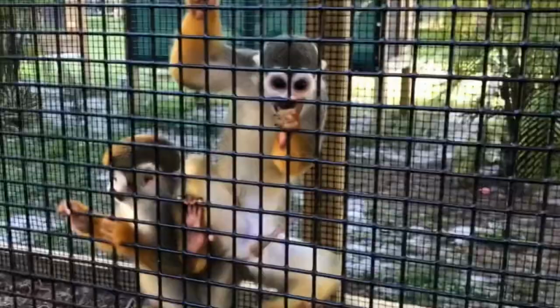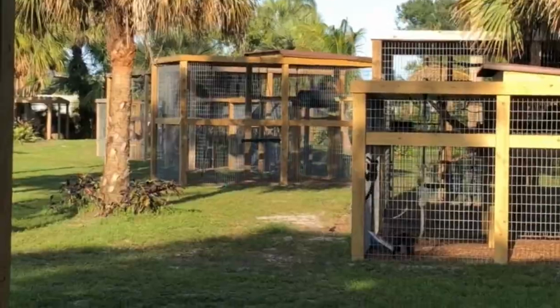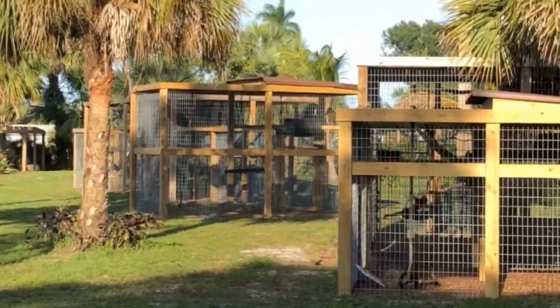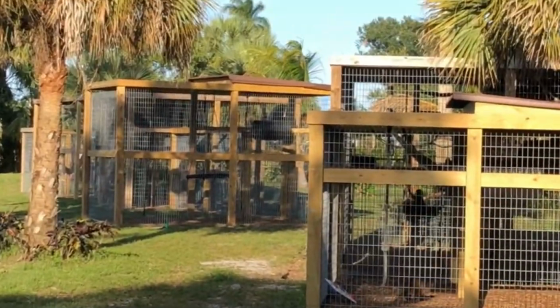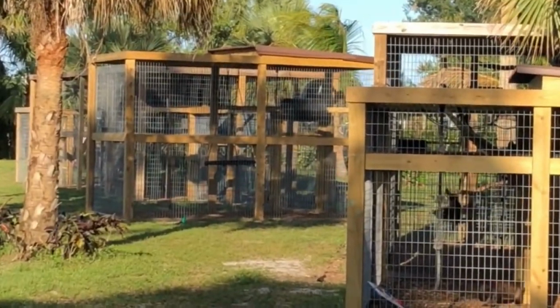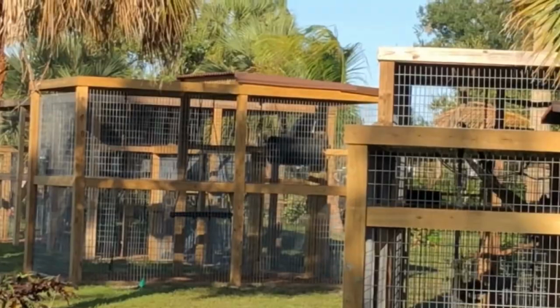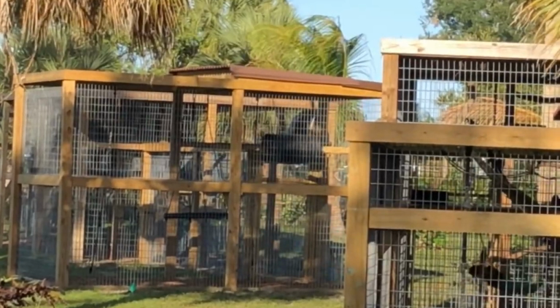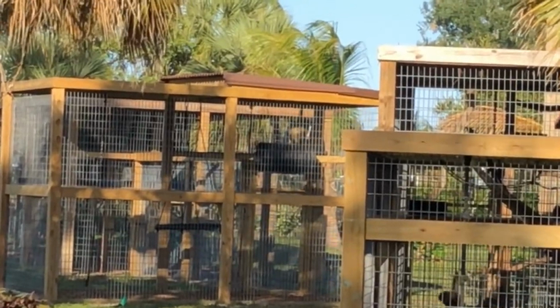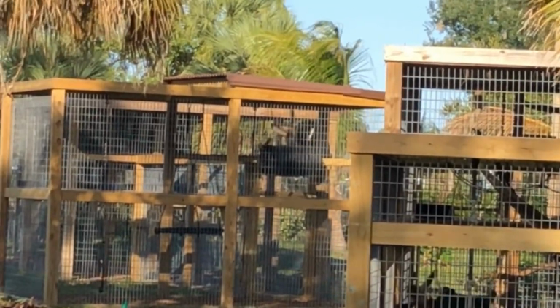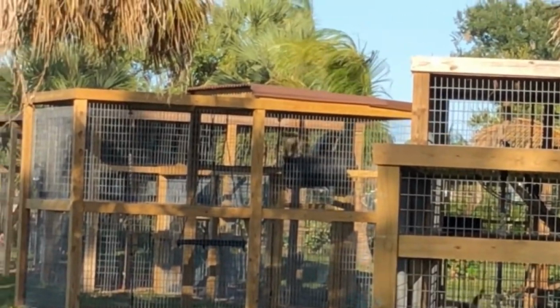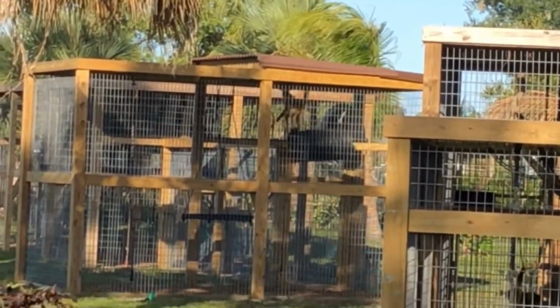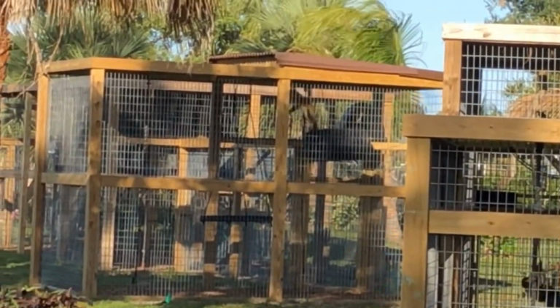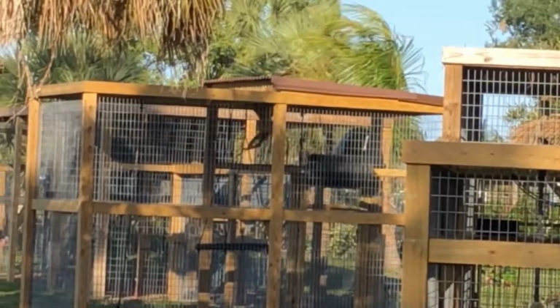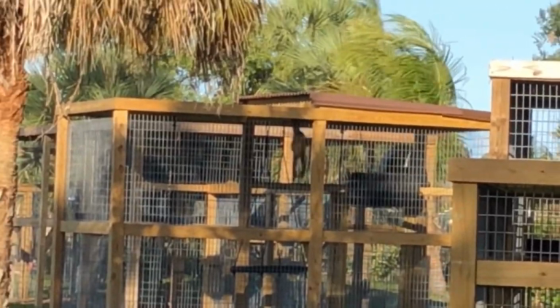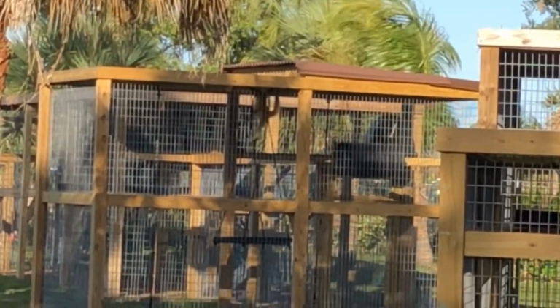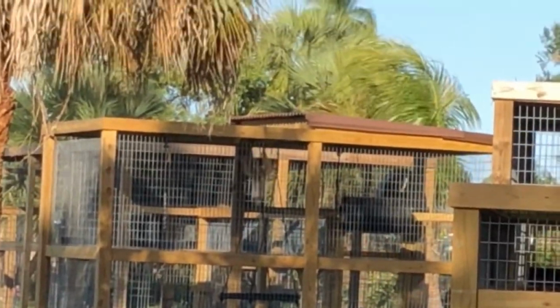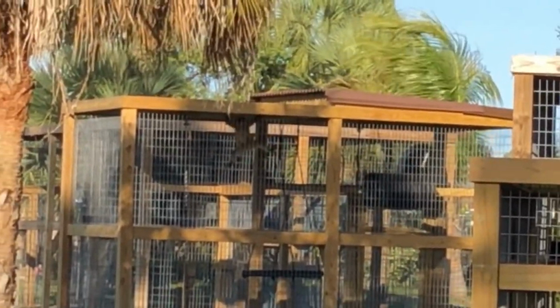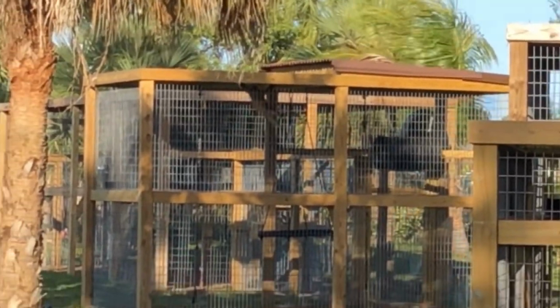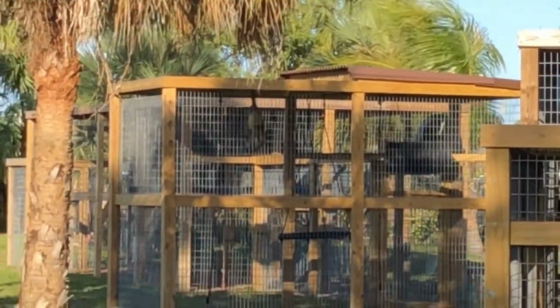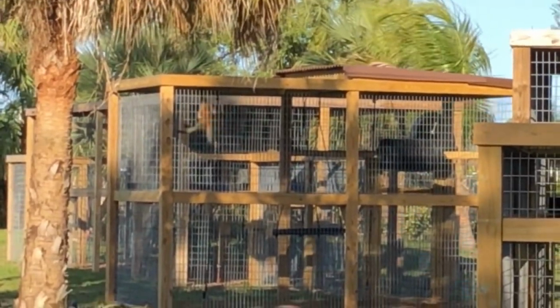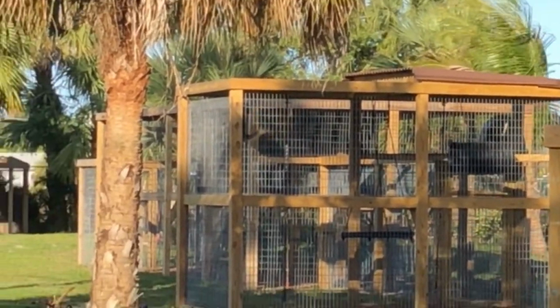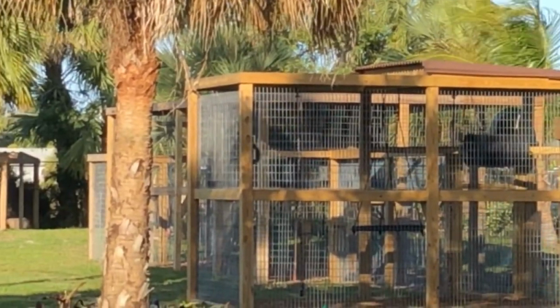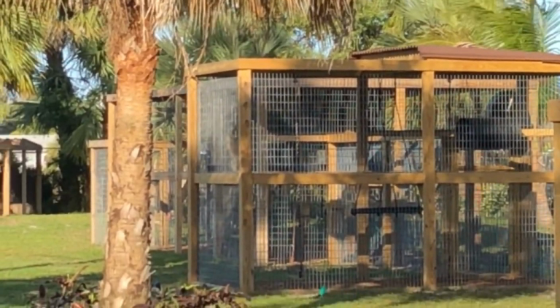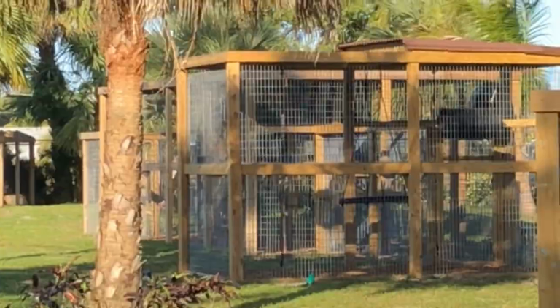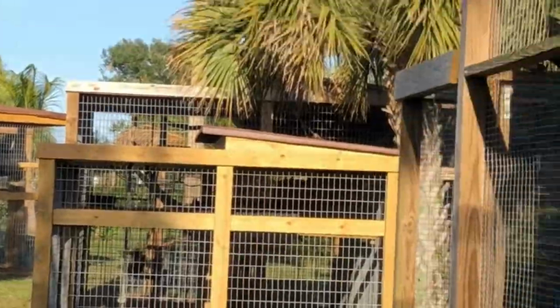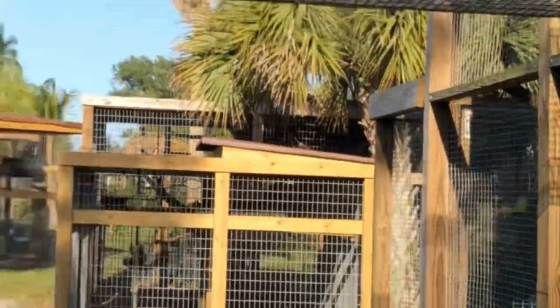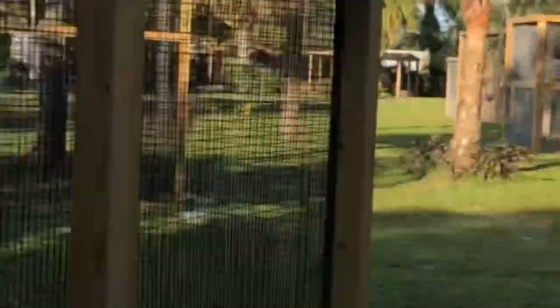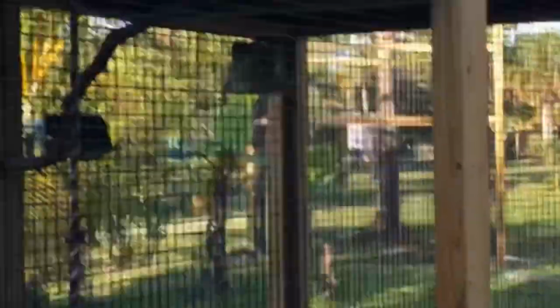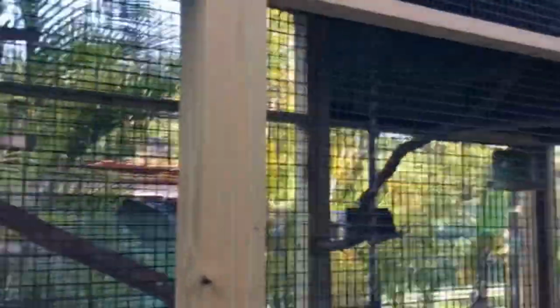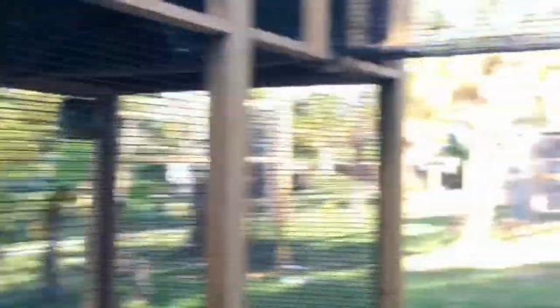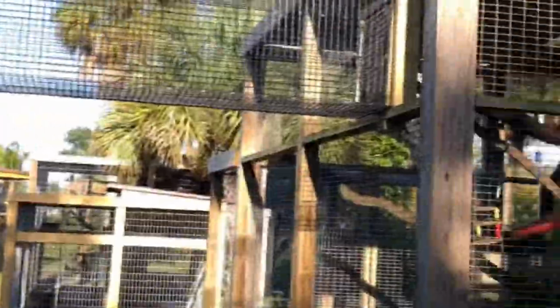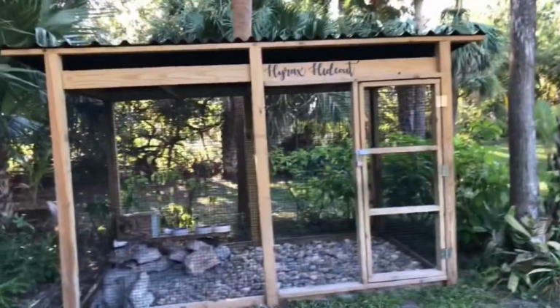I don't know if you guys can see it, but over there Lacy's in her enclosure just swinging around — like monkey bars. I love these enclosures; they're so spacious.